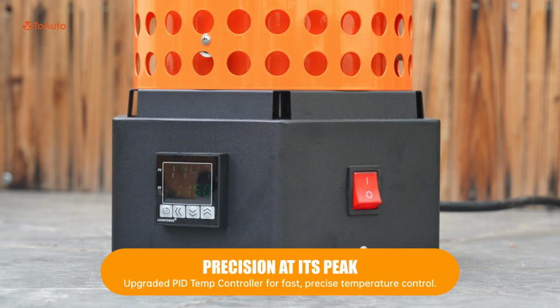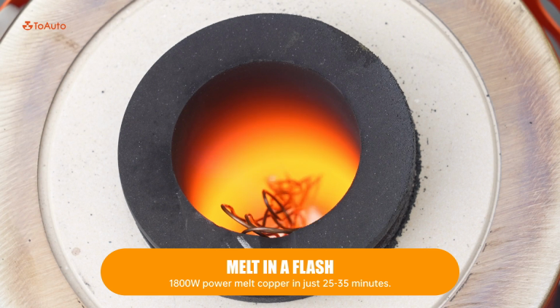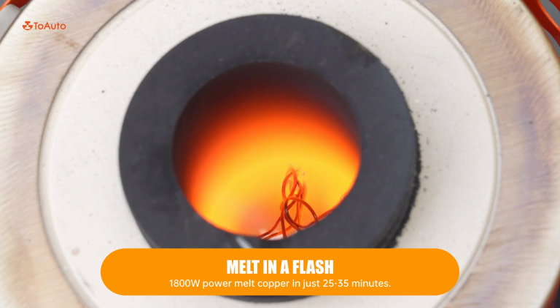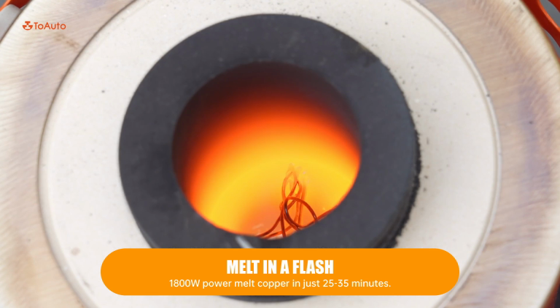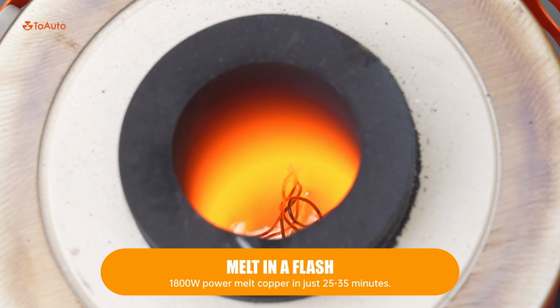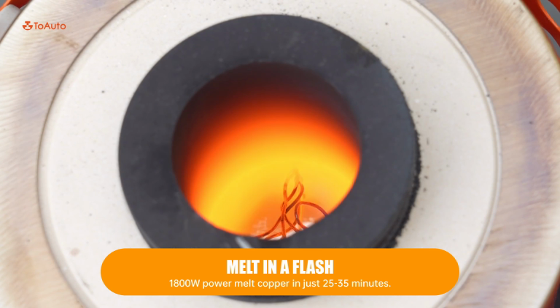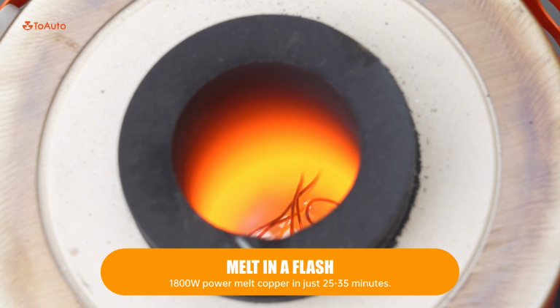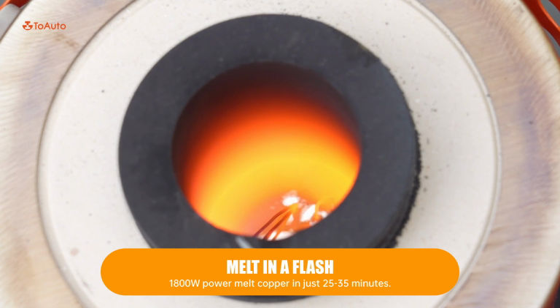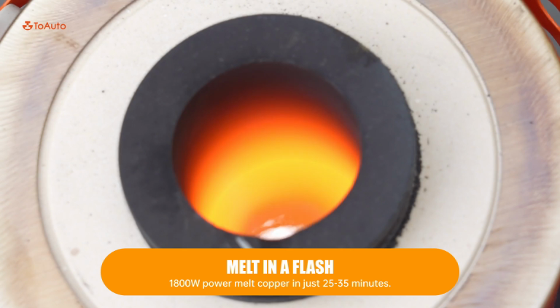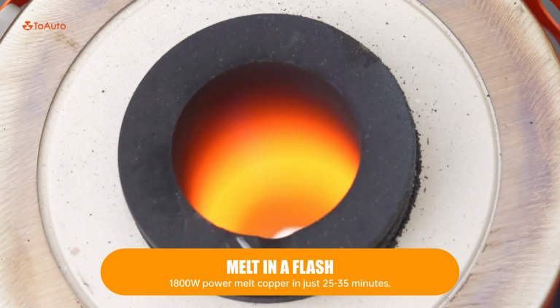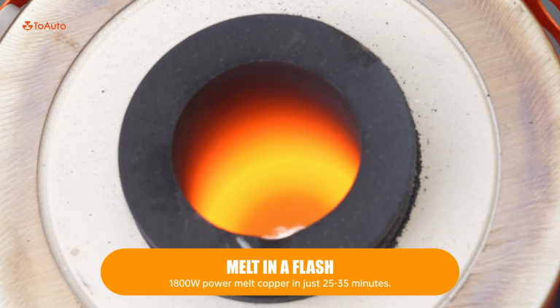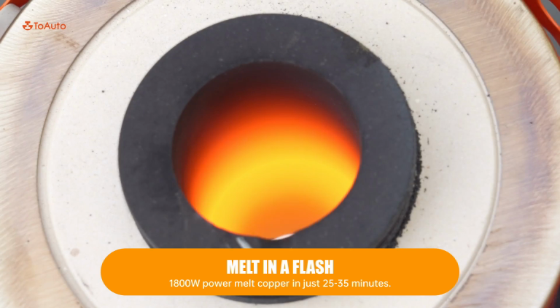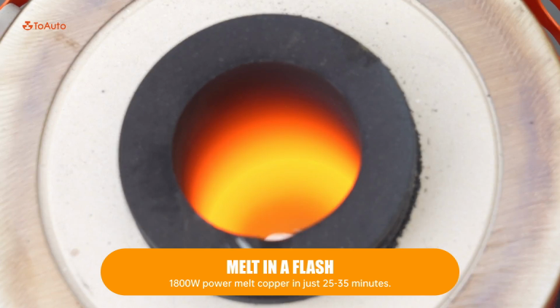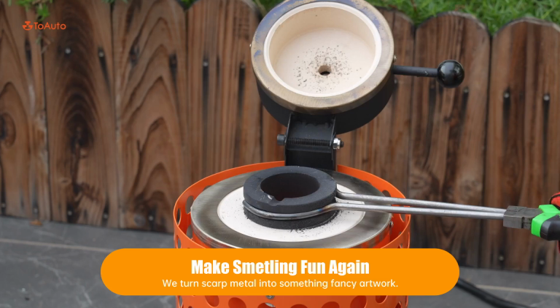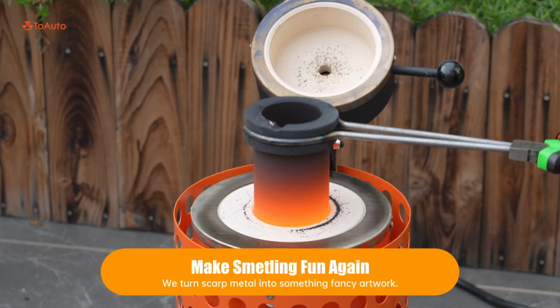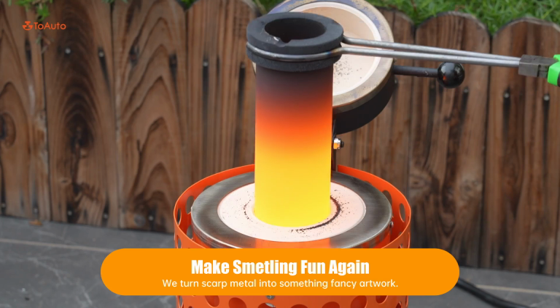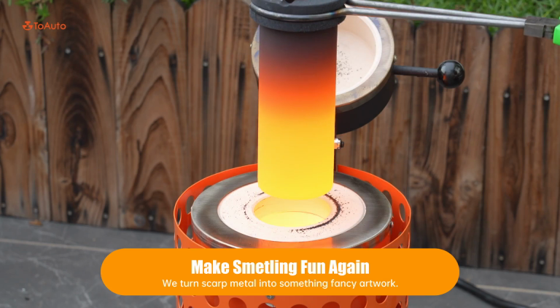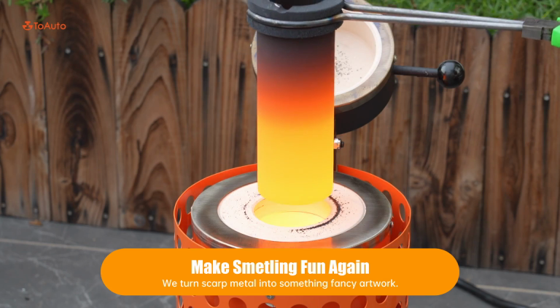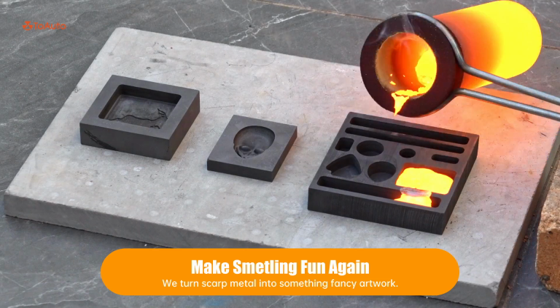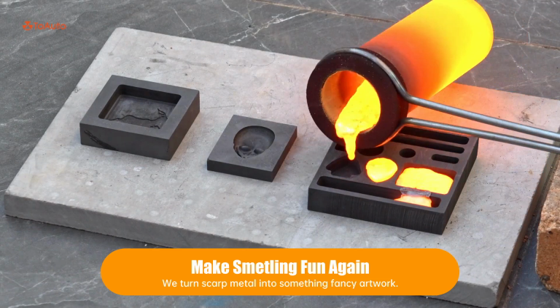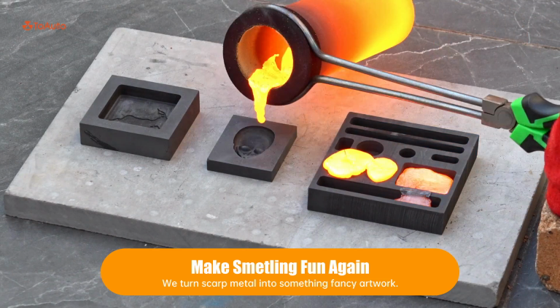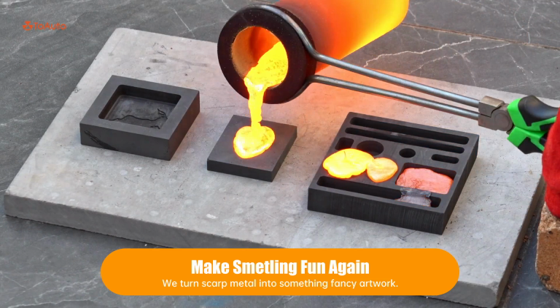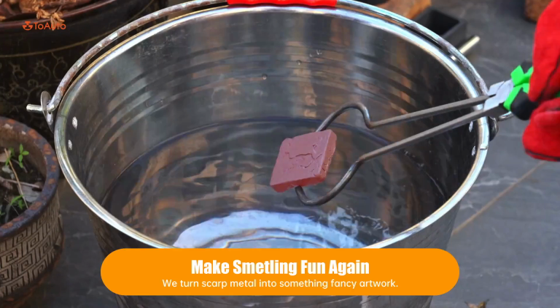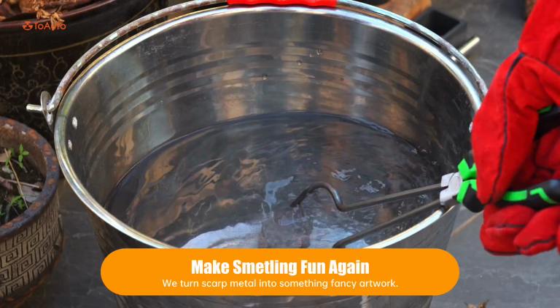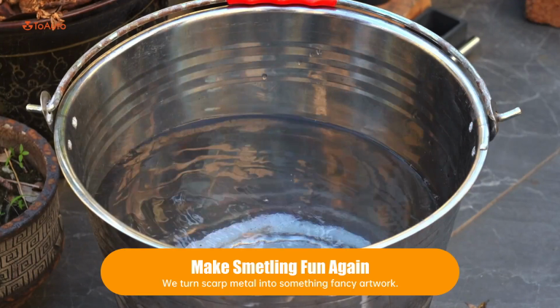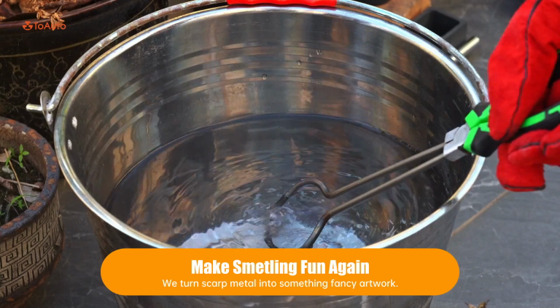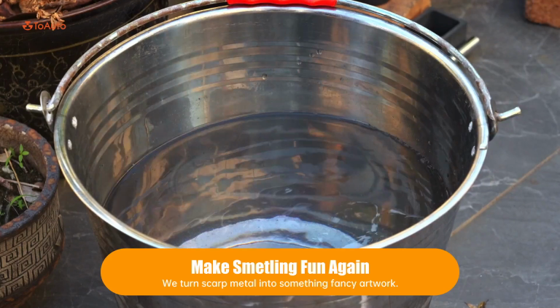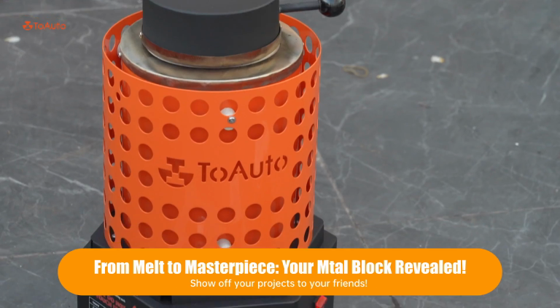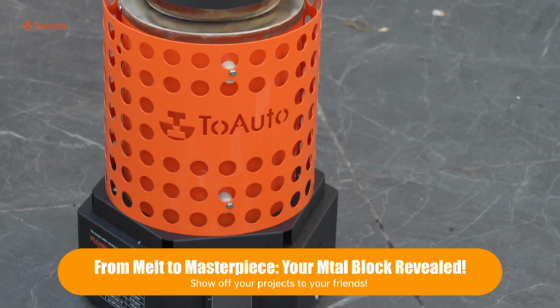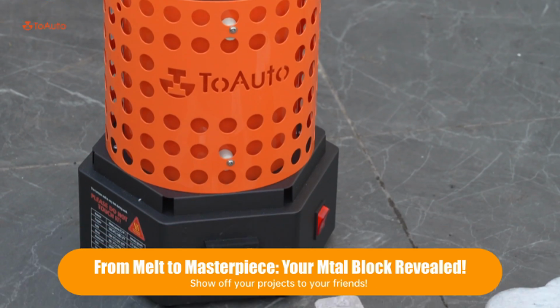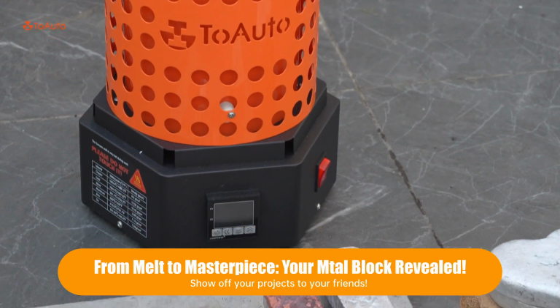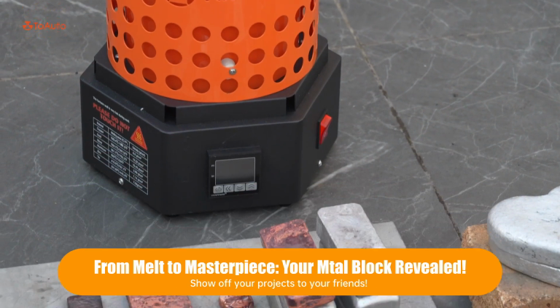Melt in a flash. Makes melting fun again. Show off your projects to your friends.